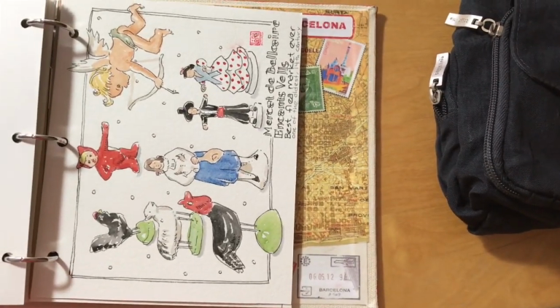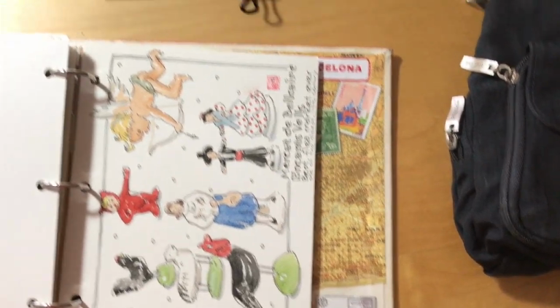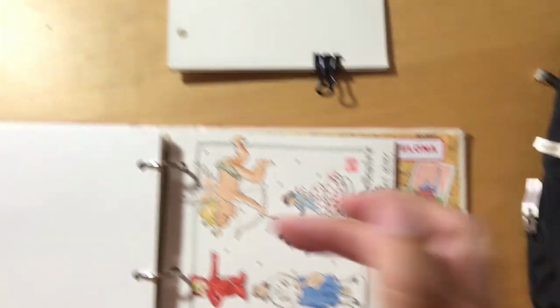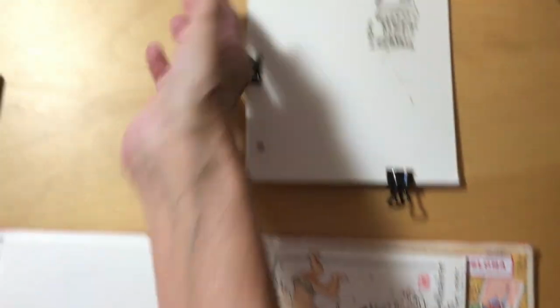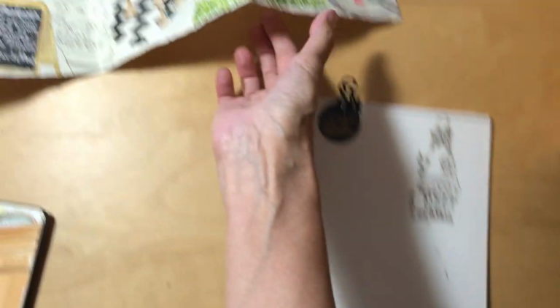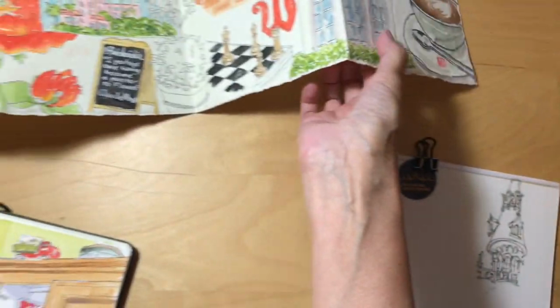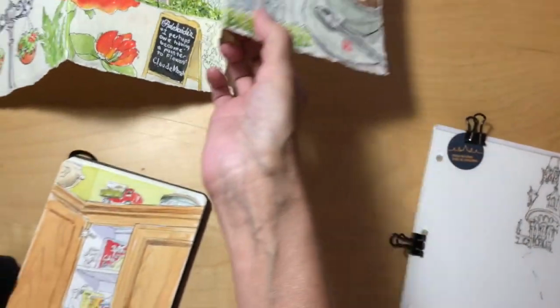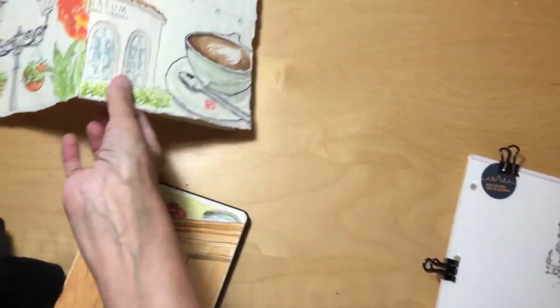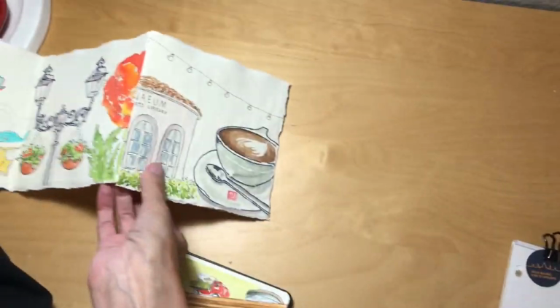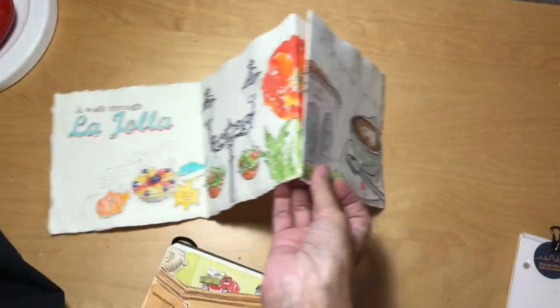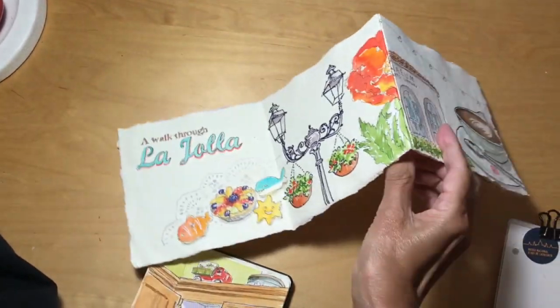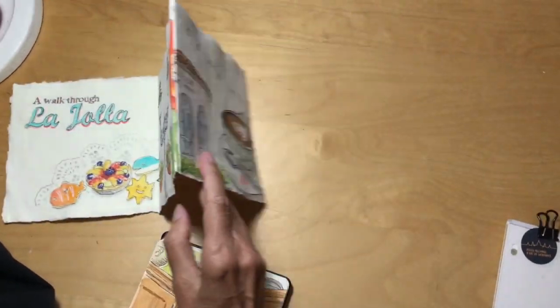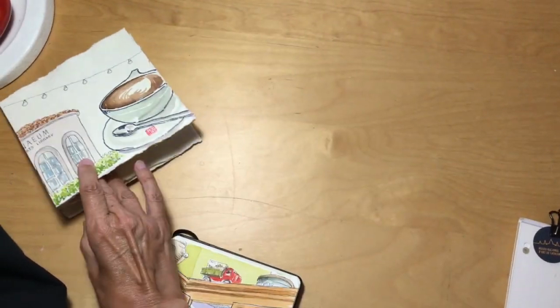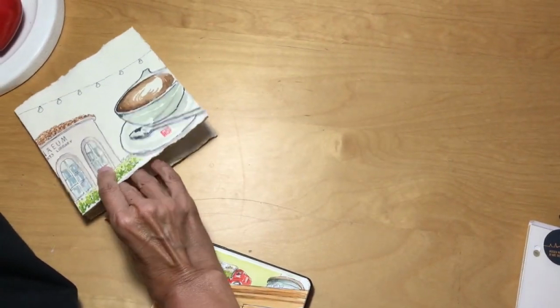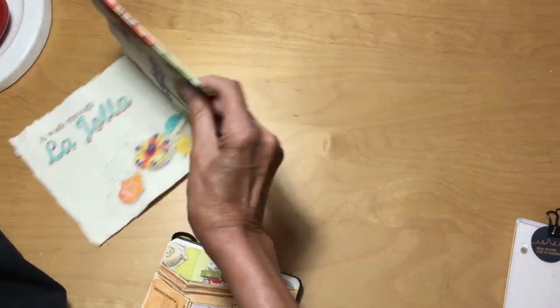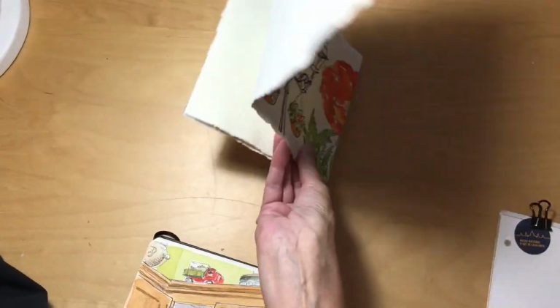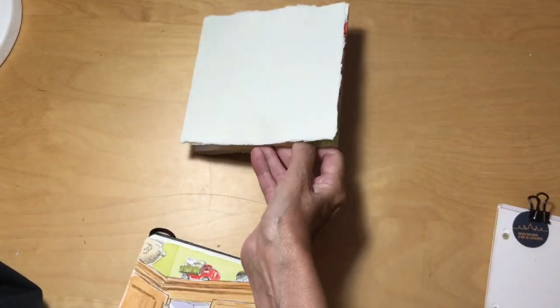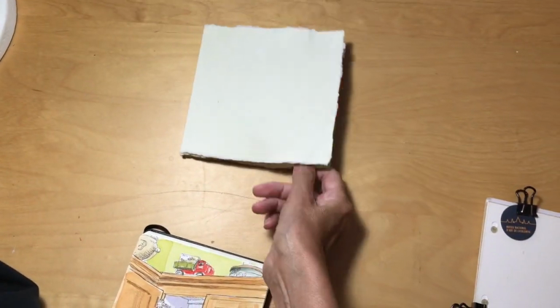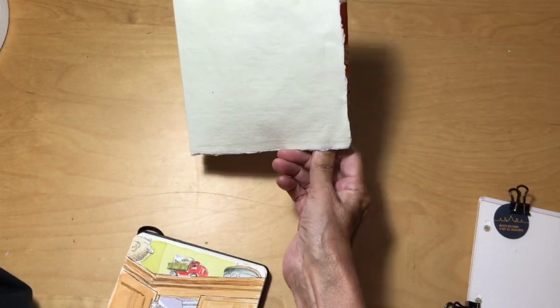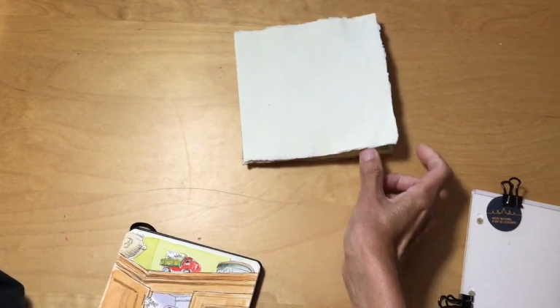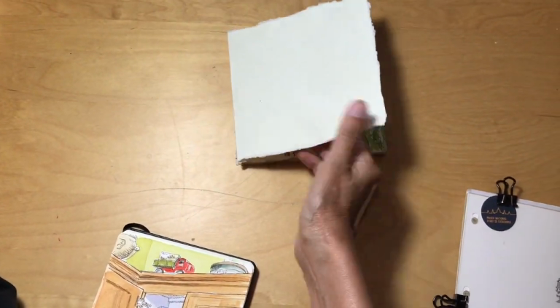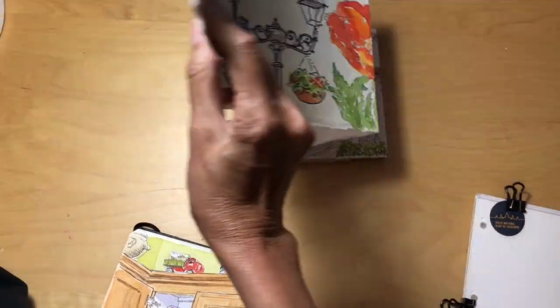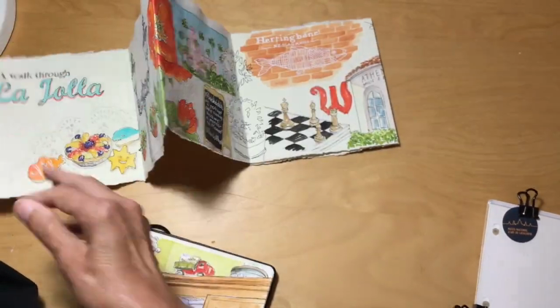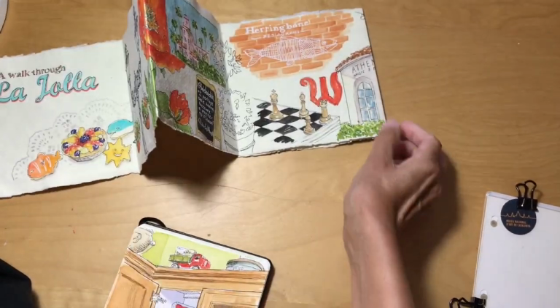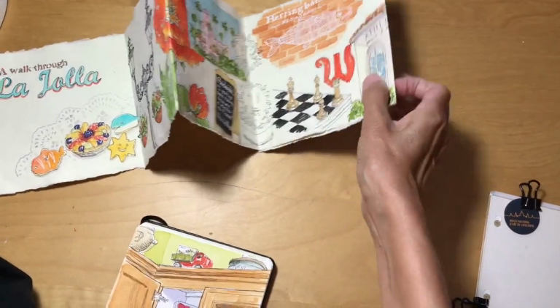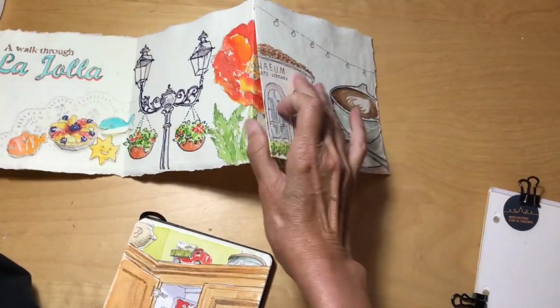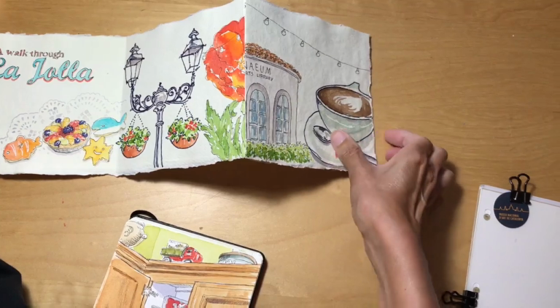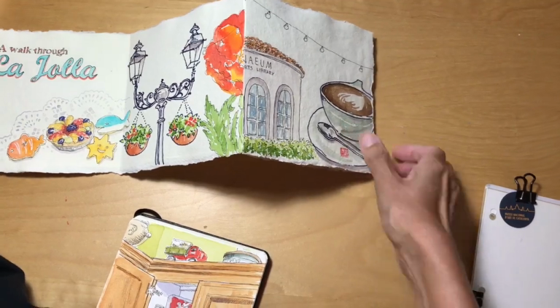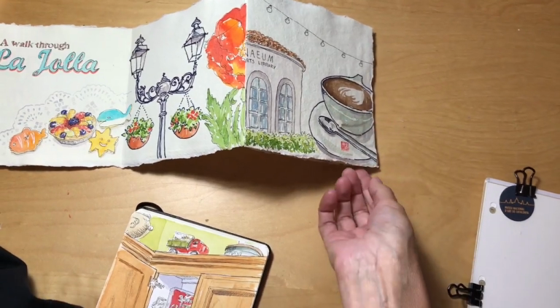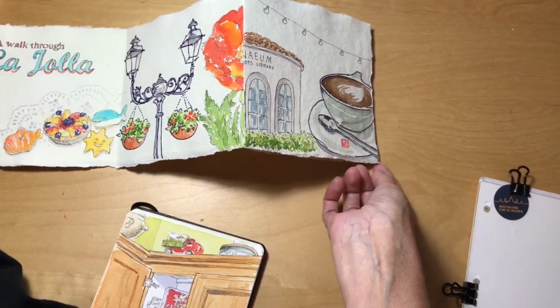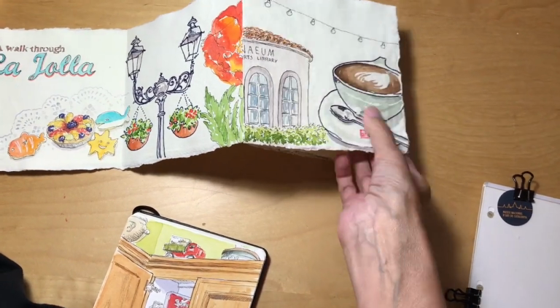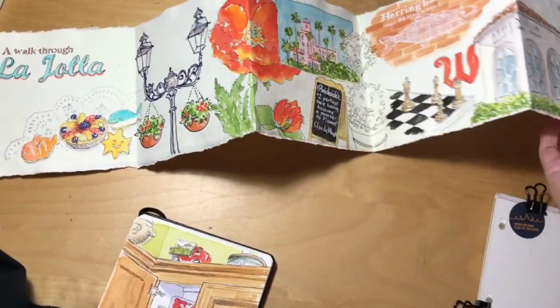Another thing I like is to just cut a strip of paper and fold it into an accordion, so this is a walk through La Jolla — voilà — just all the different colors on there.